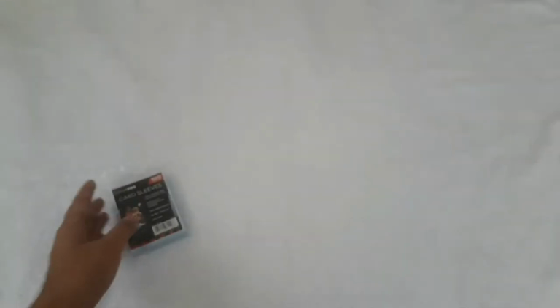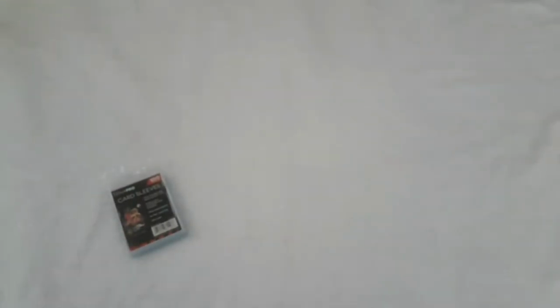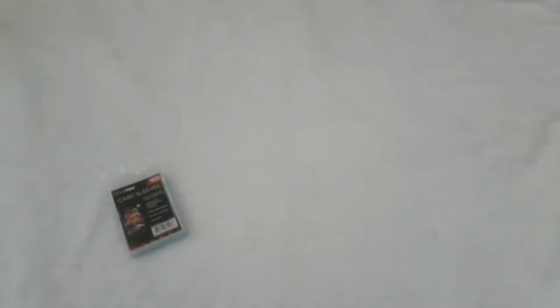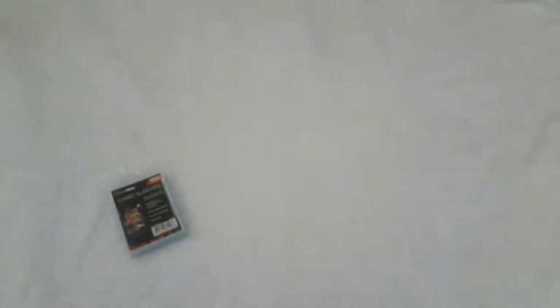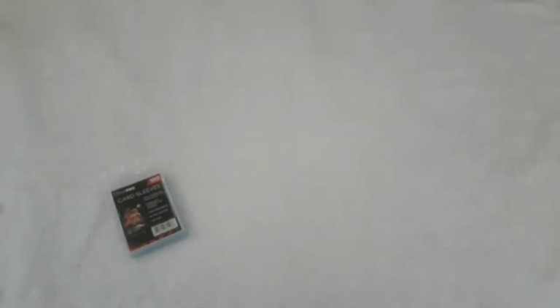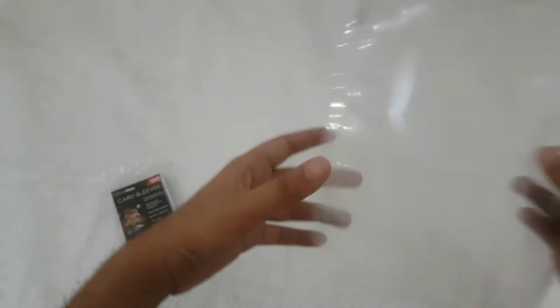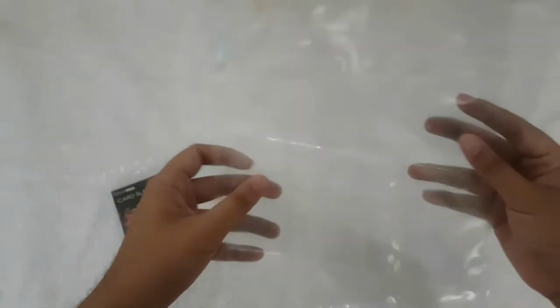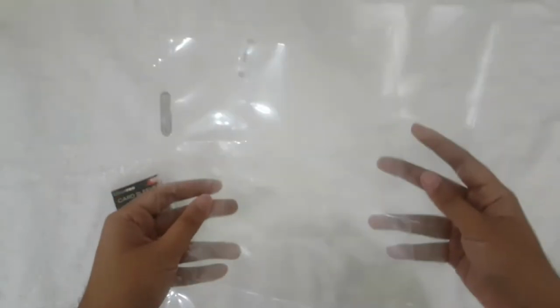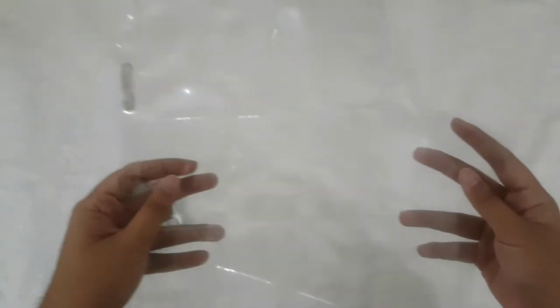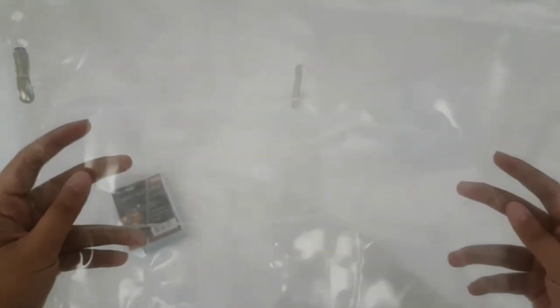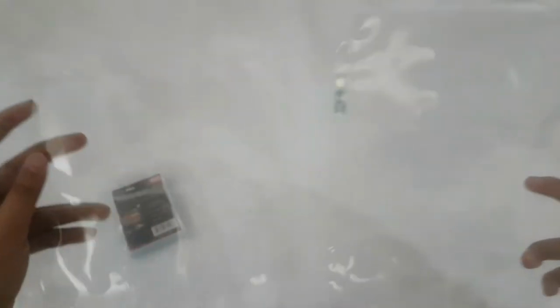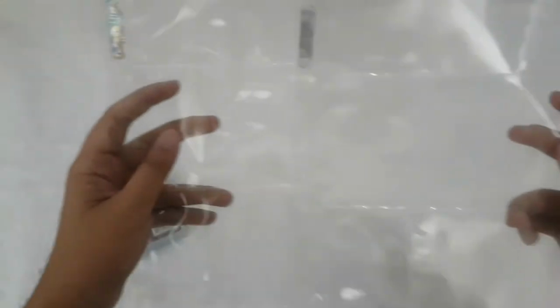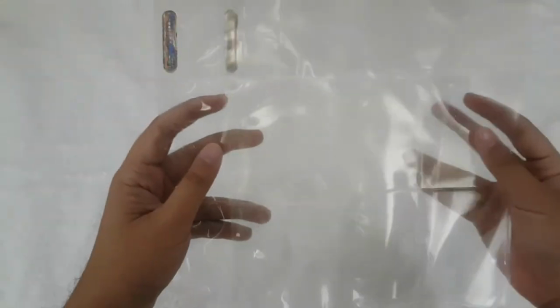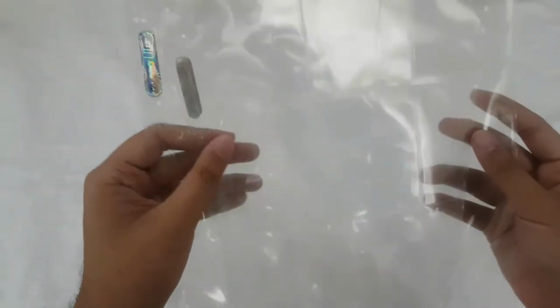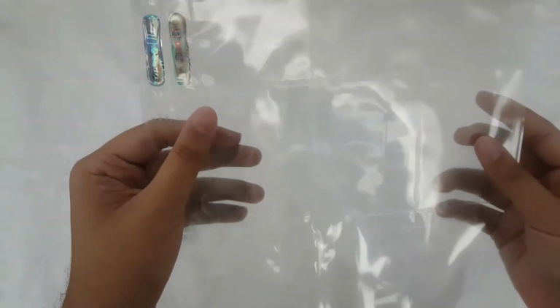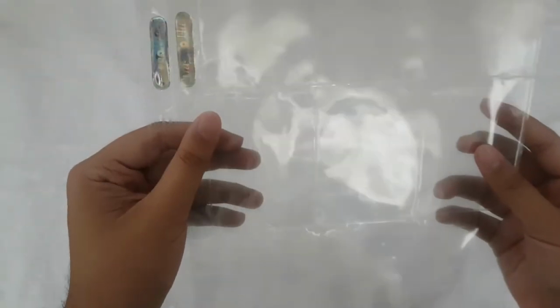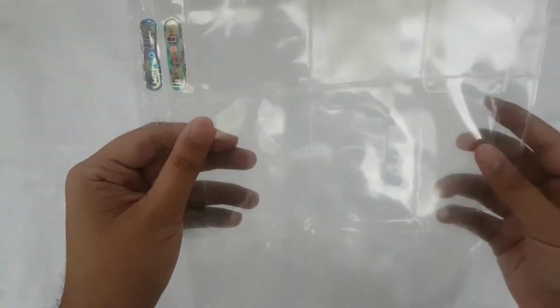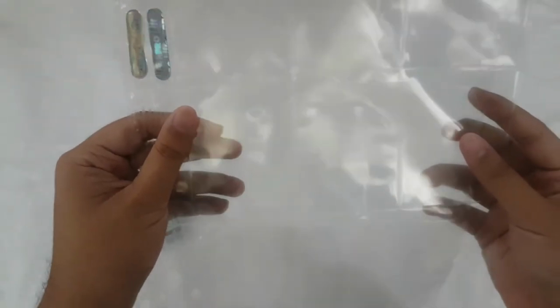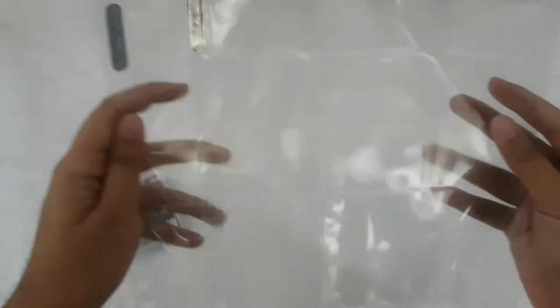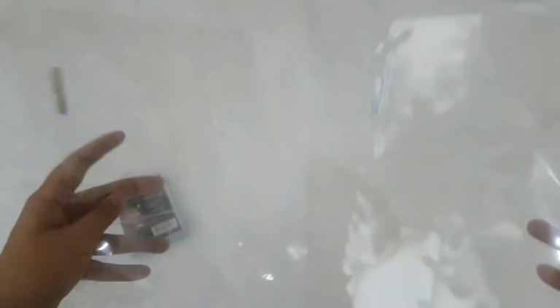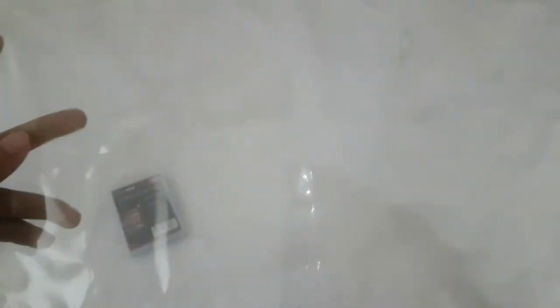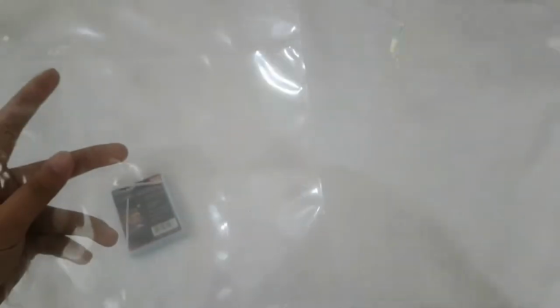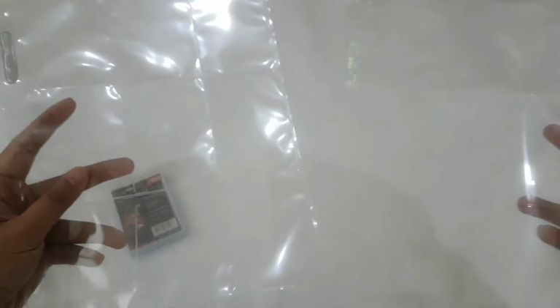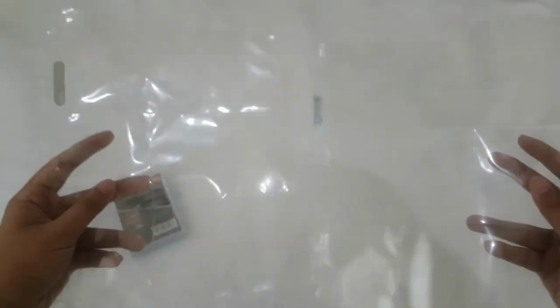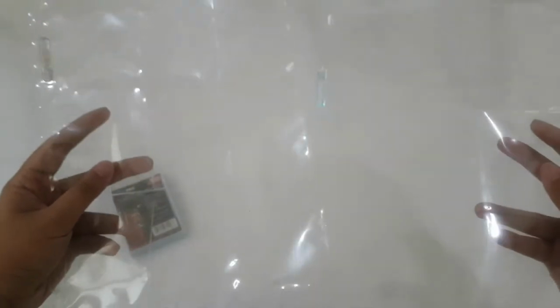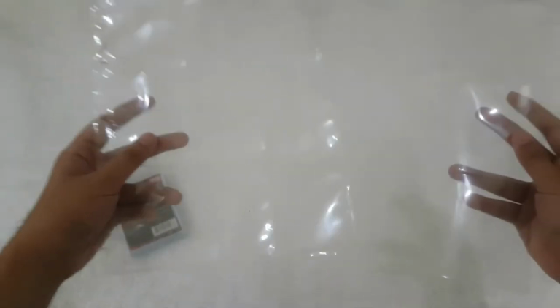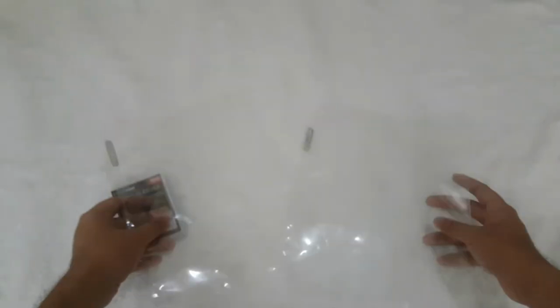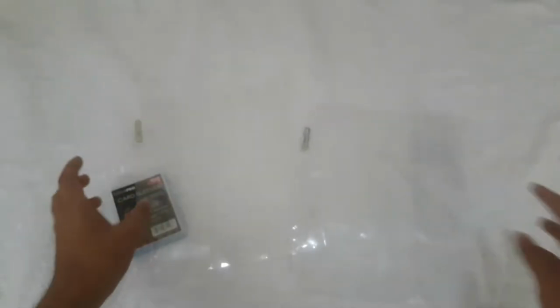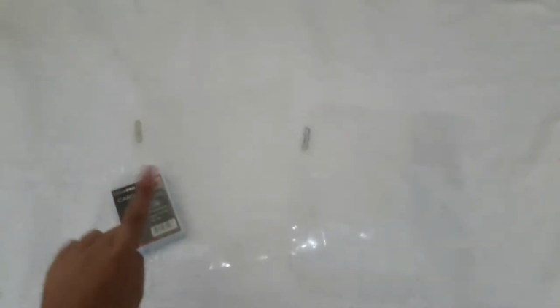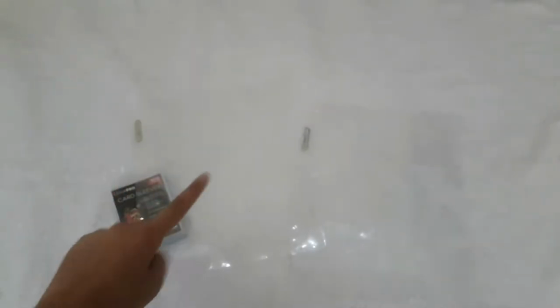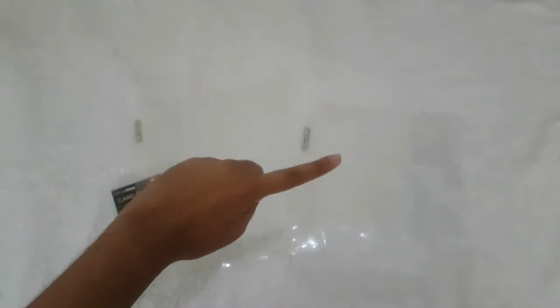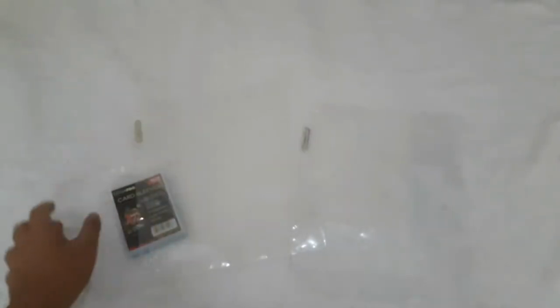We'll also be needing 9 pocket pages, and I highly recommend Ultra Pro brand as well. As you can see, I have here 2 variants — the silver and the platinum.